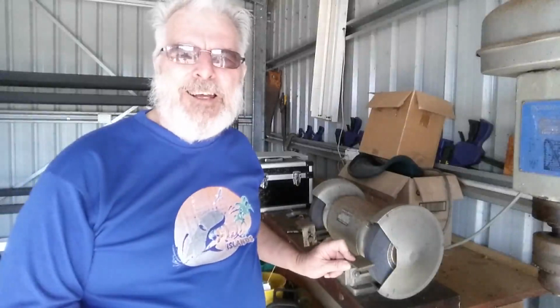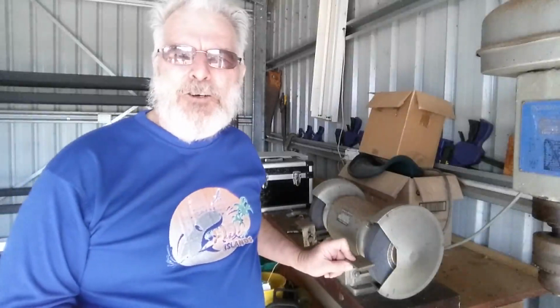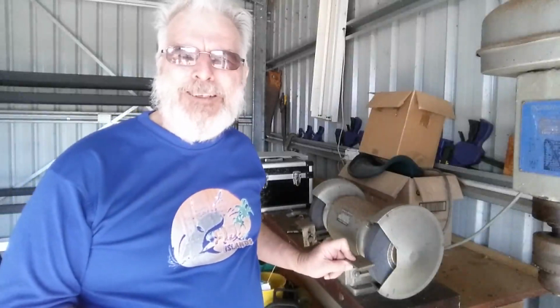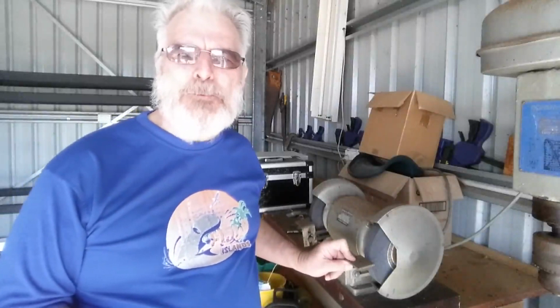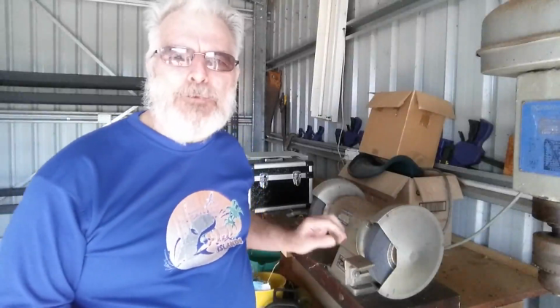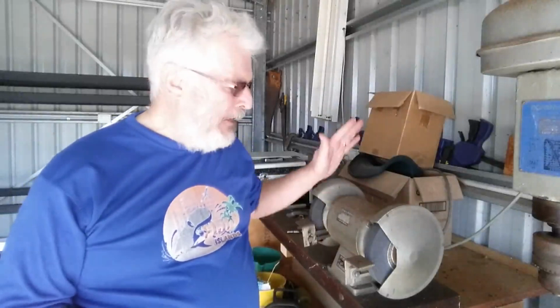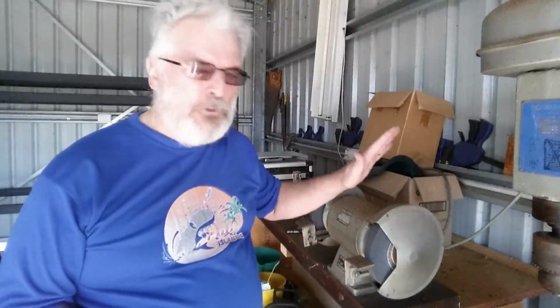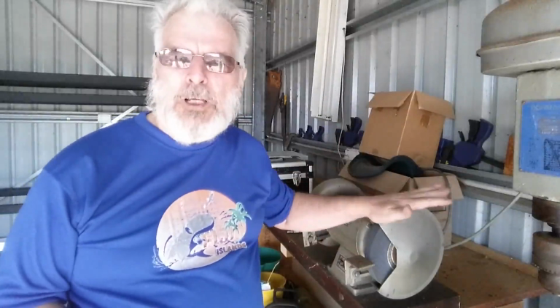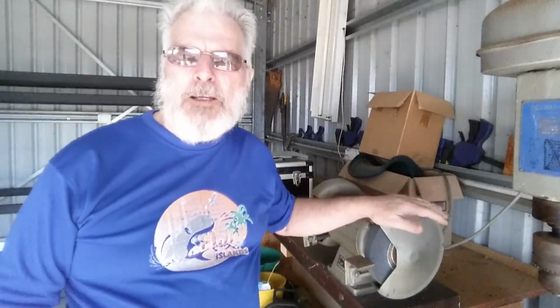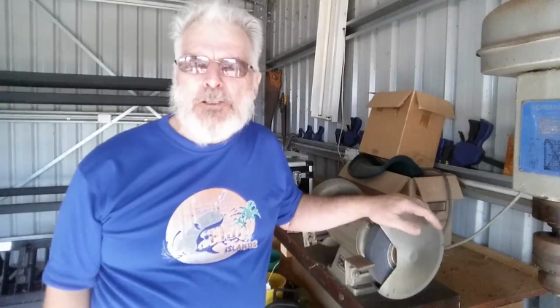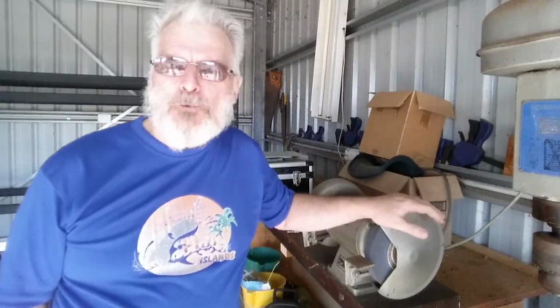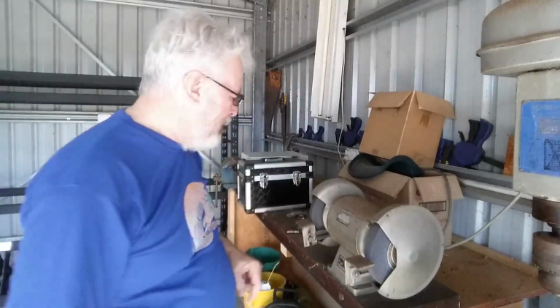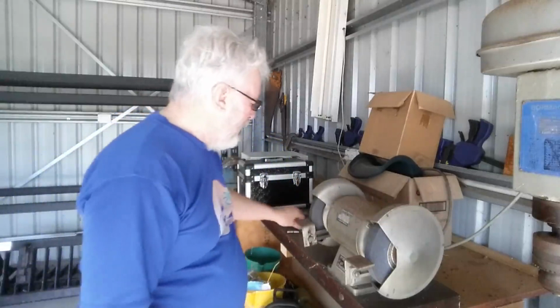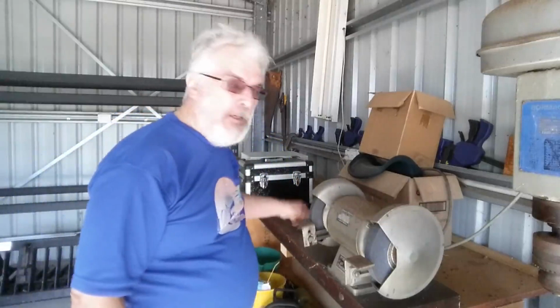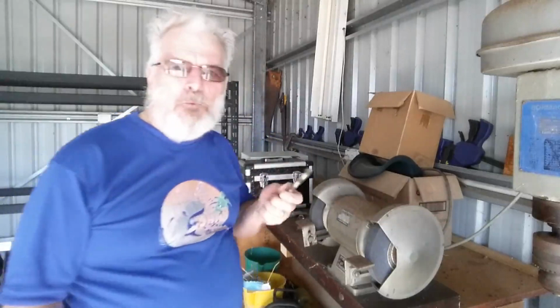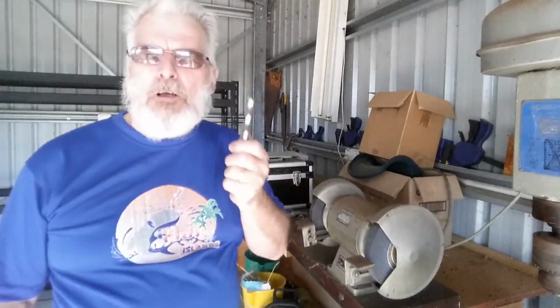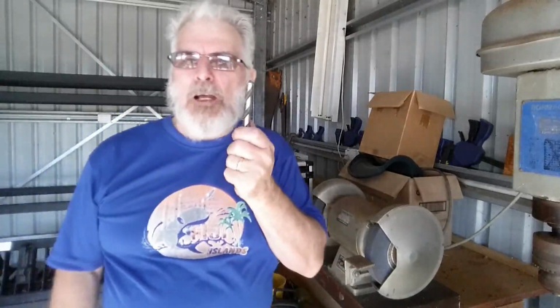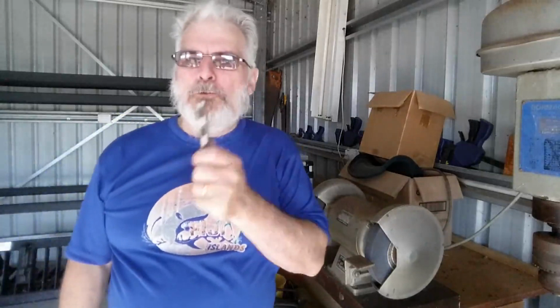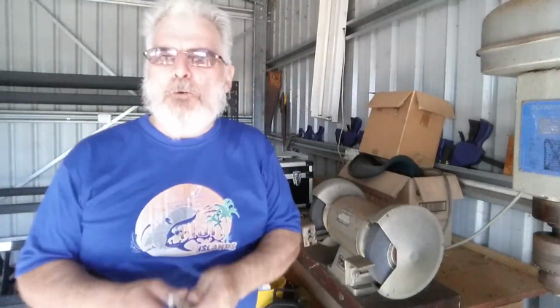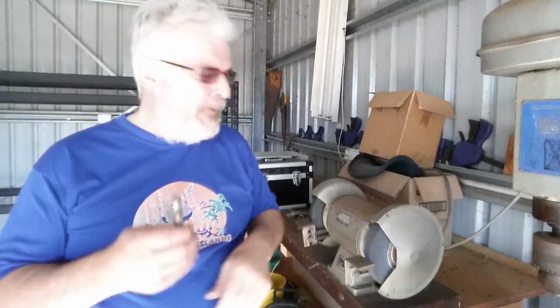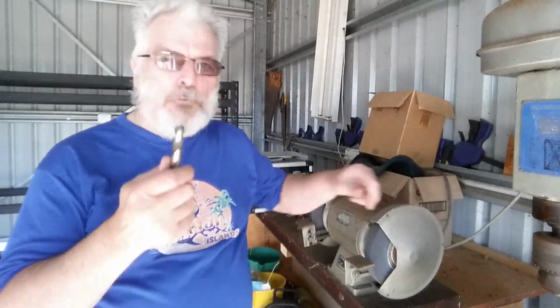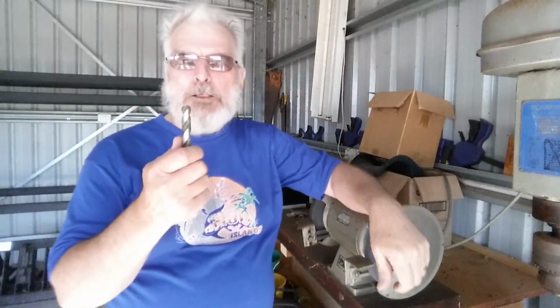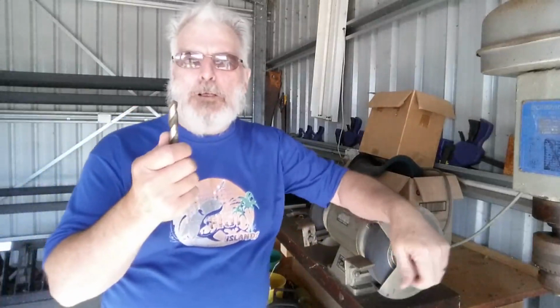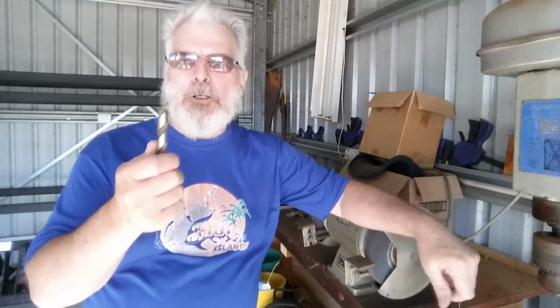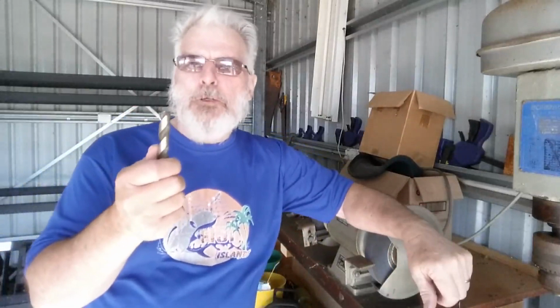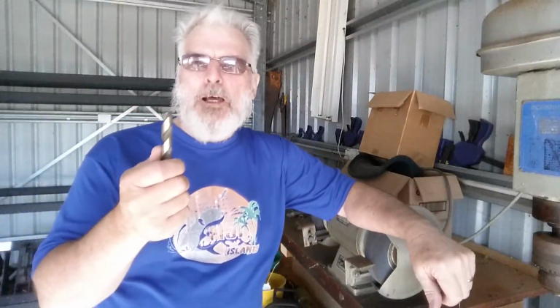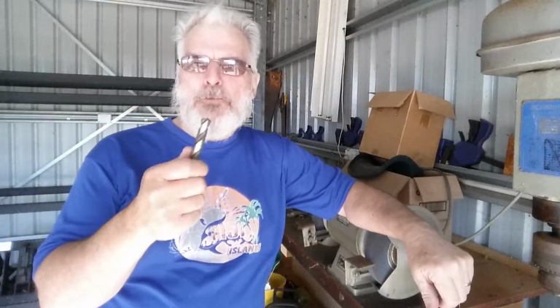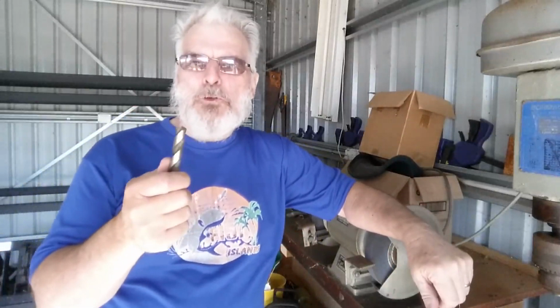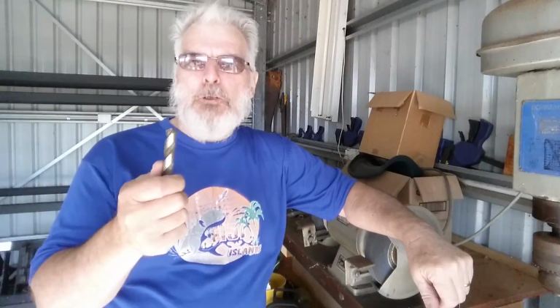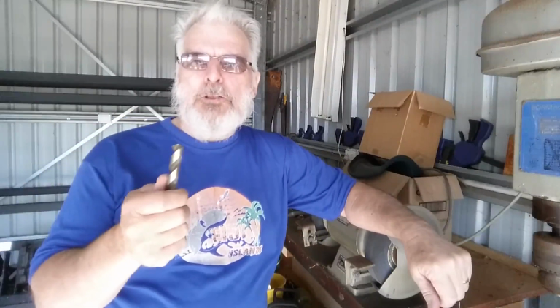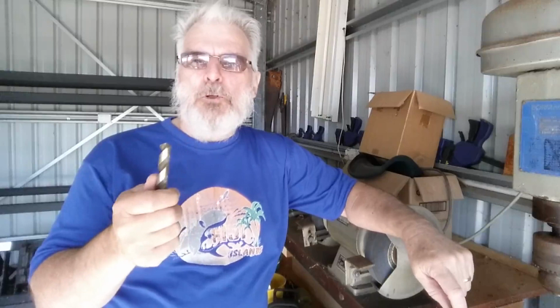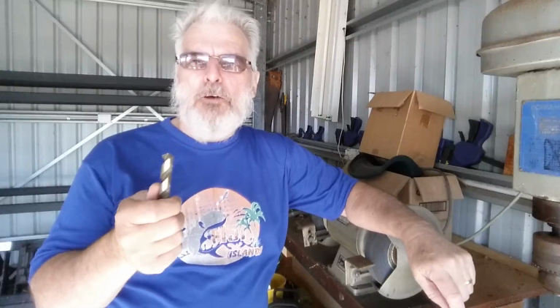G'day, I'm Alan and welcome back to Alan Vale. I want to talk today about sharpening drill bits. When you go to sharpen your first drill bit, always start off with the largest one you can possibly use because you've got more control and more understanding of what's going on.